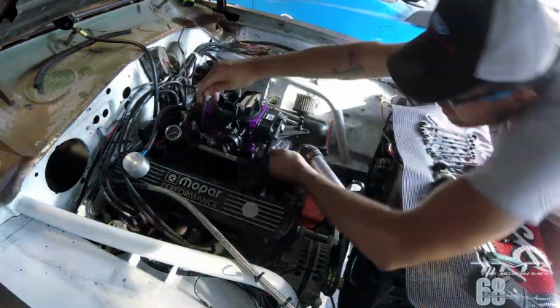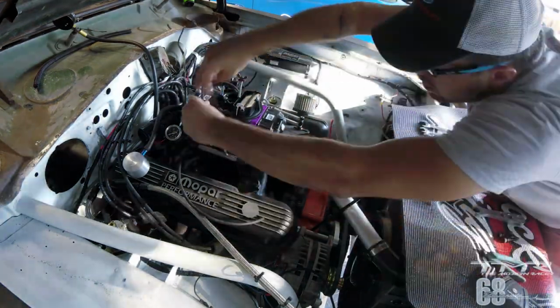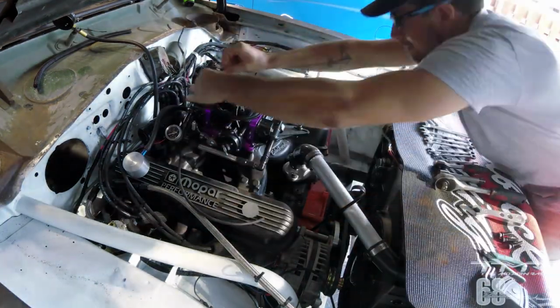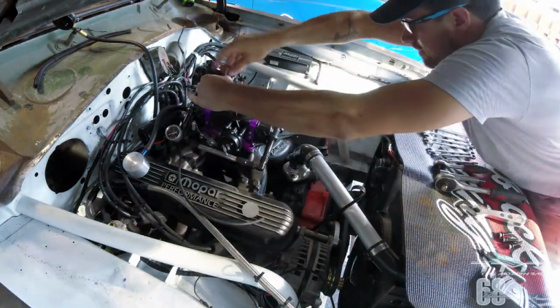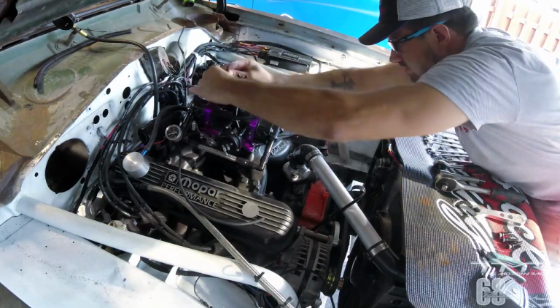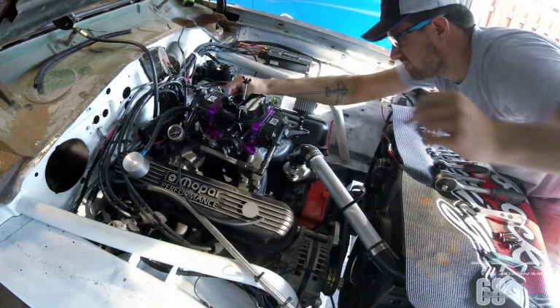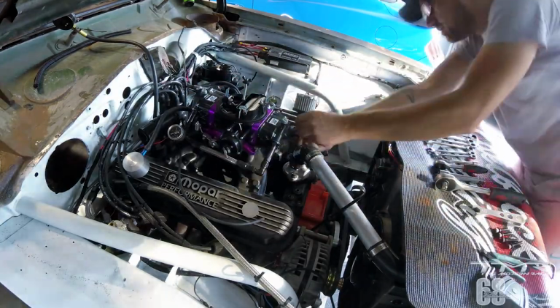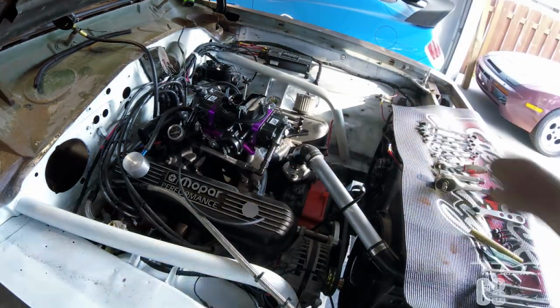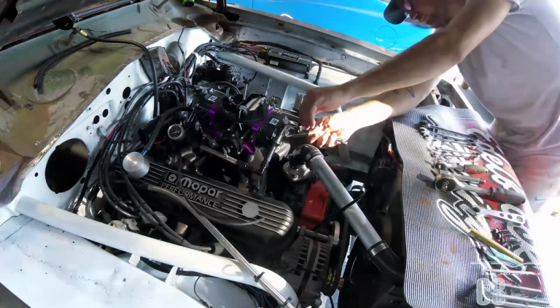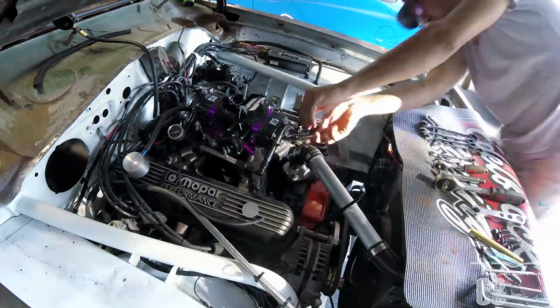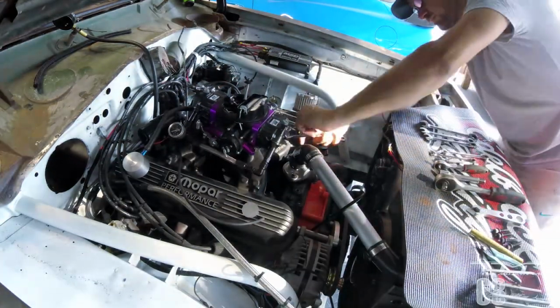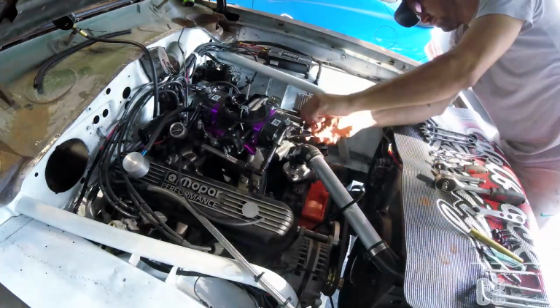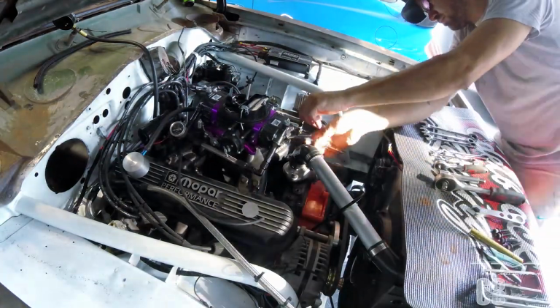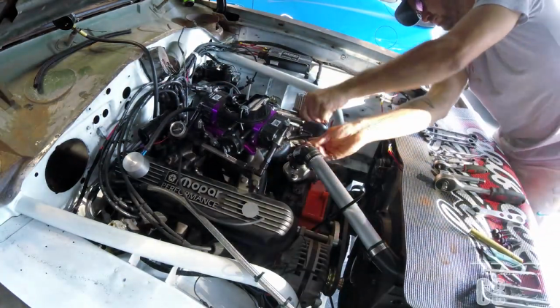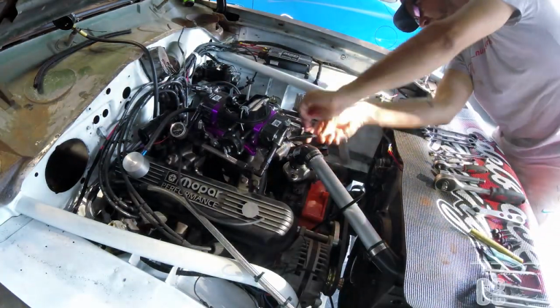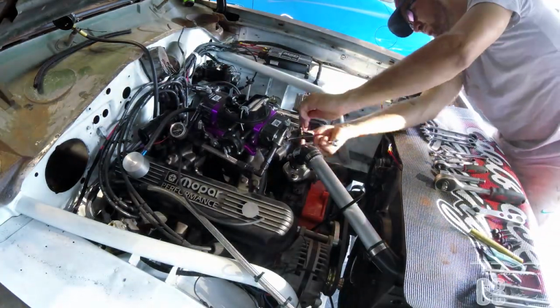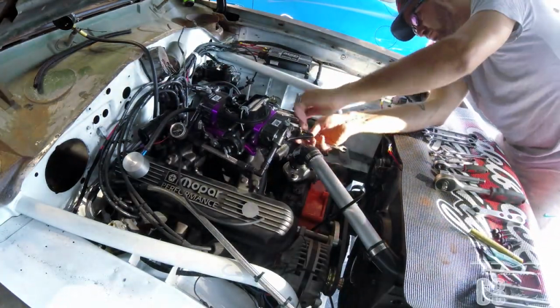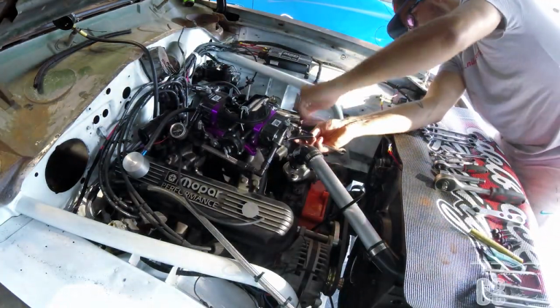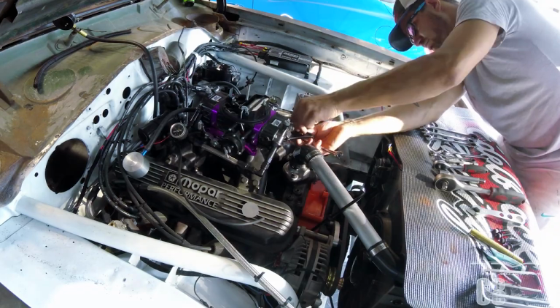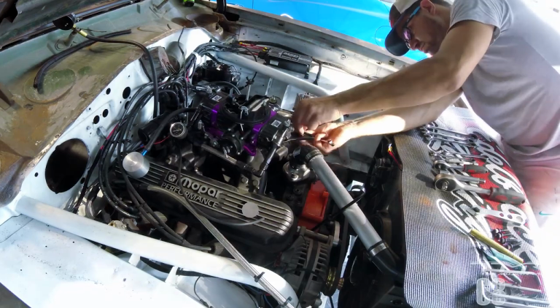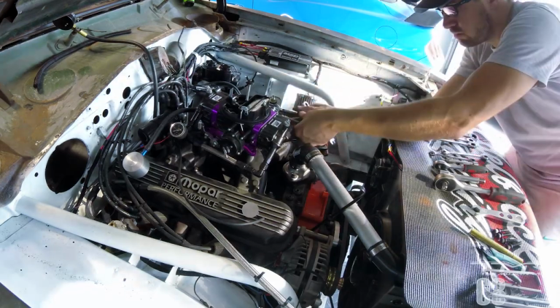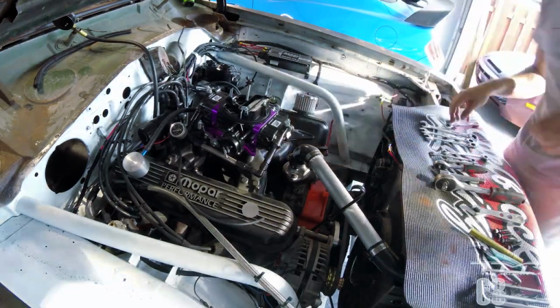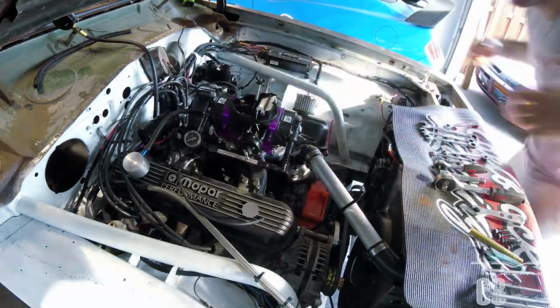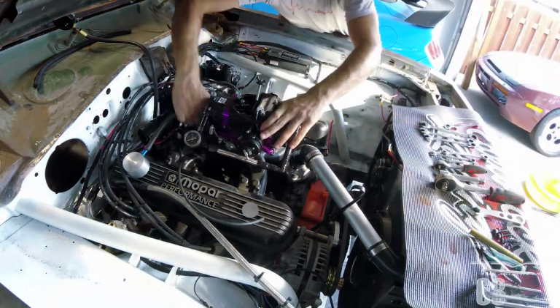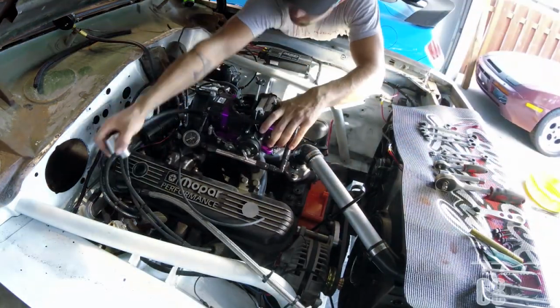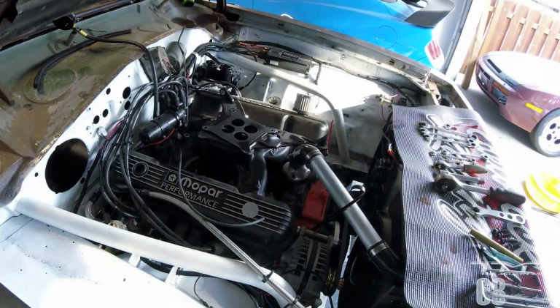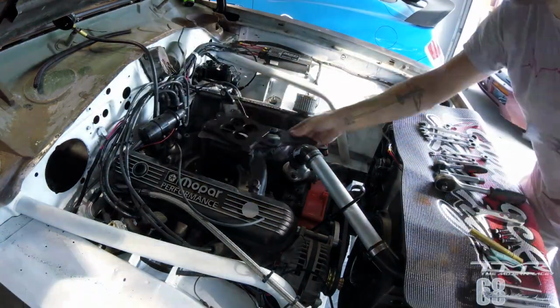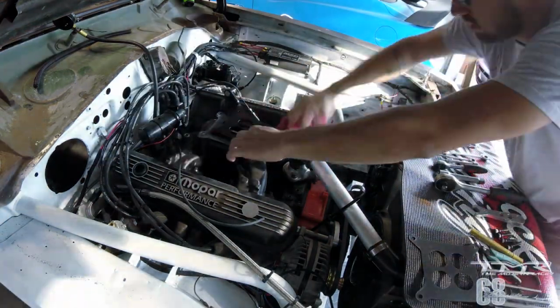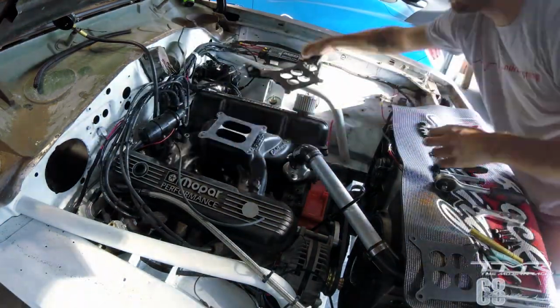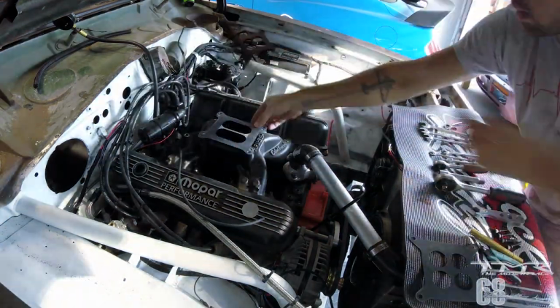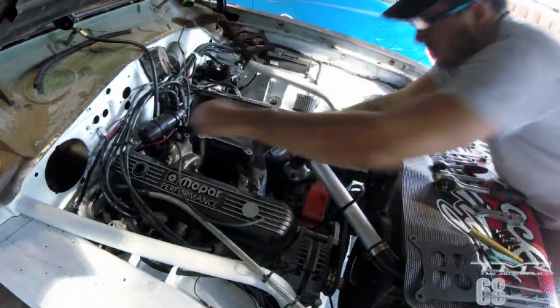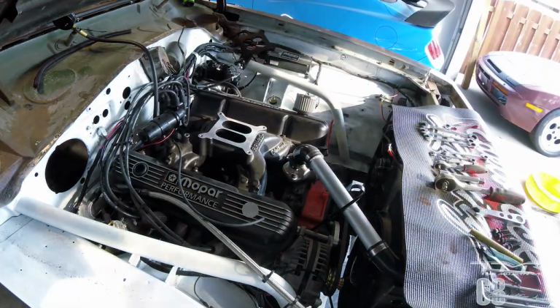On voit les deux ressorts qui sont vers l'avant du carburateur. Je marque leur position et je les desserre afin de pouvoir tout démonter. La position pourra donc être retrouvée par la suite.